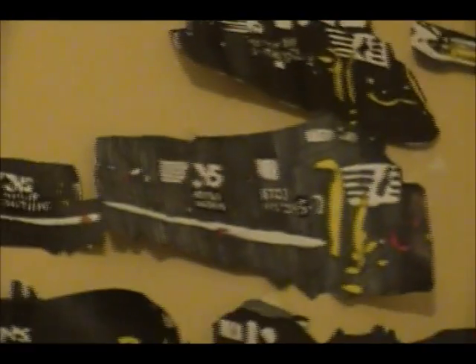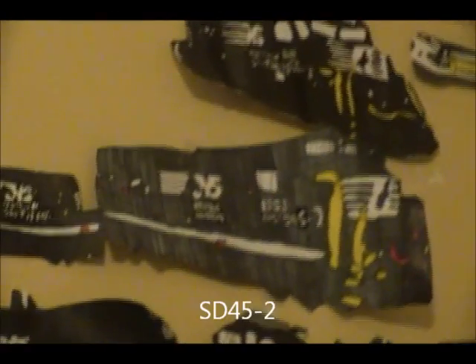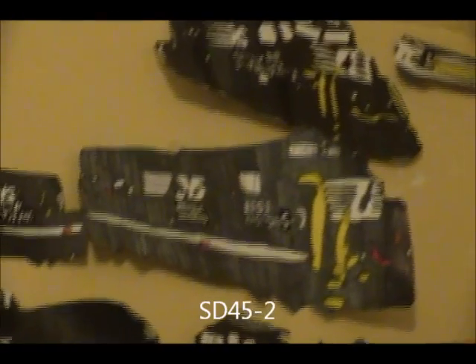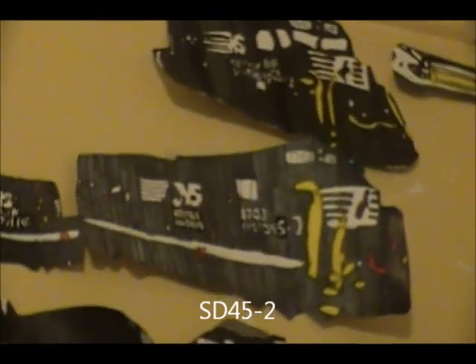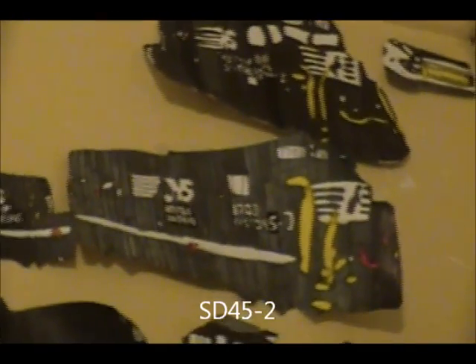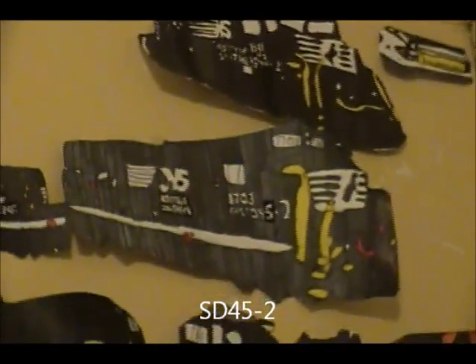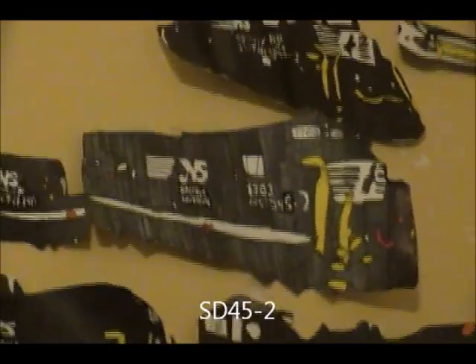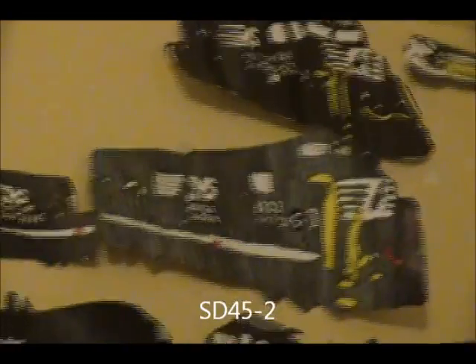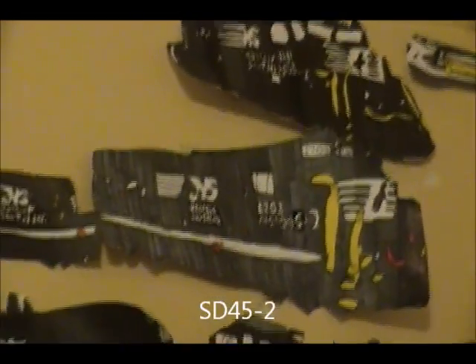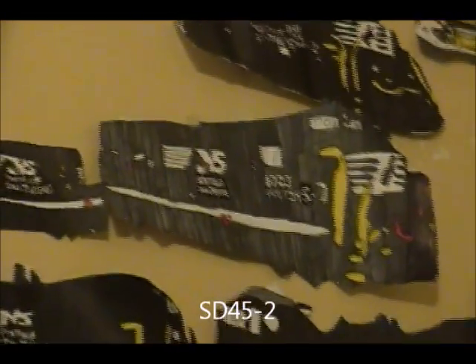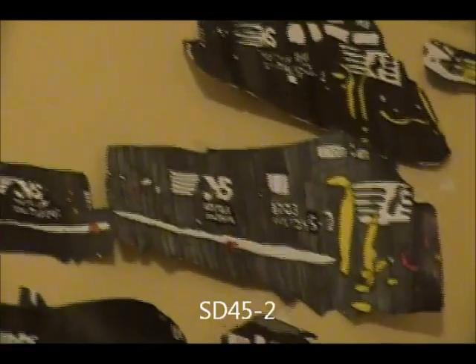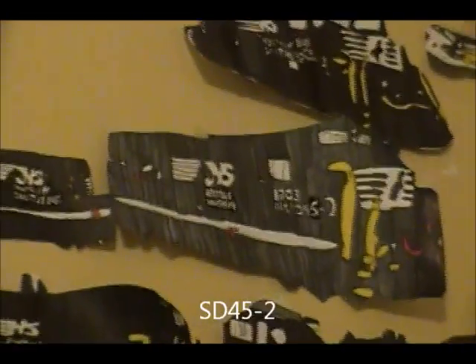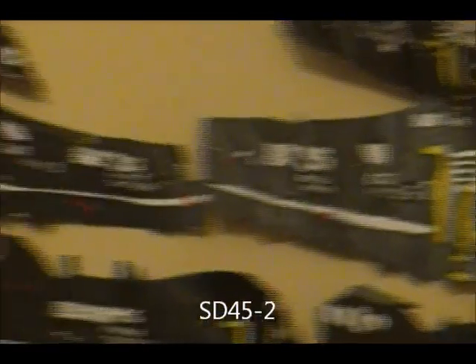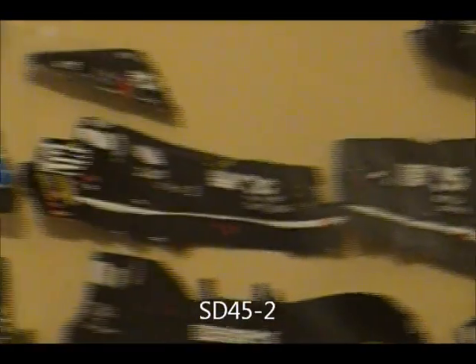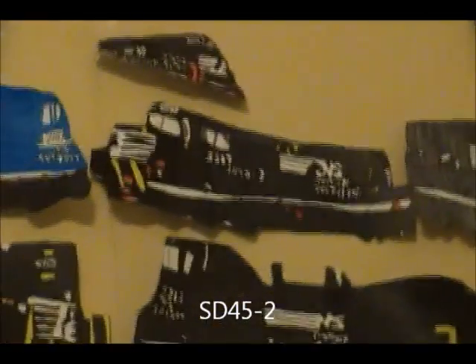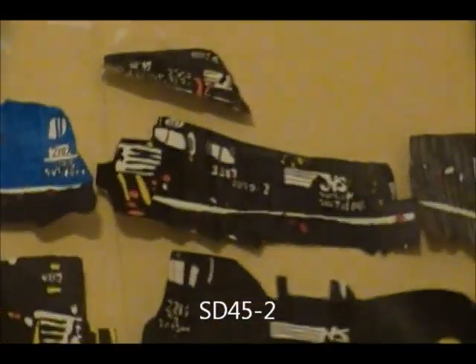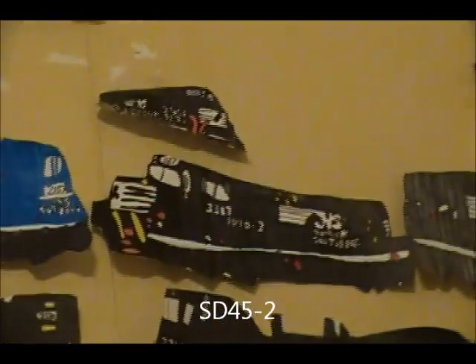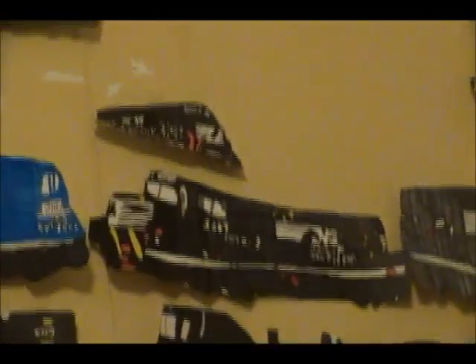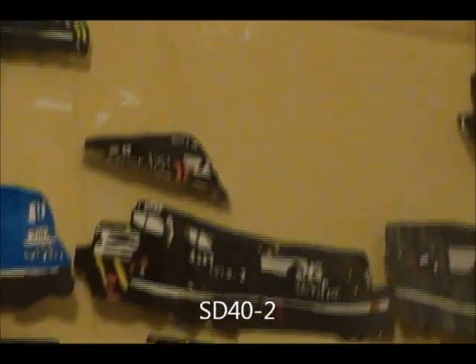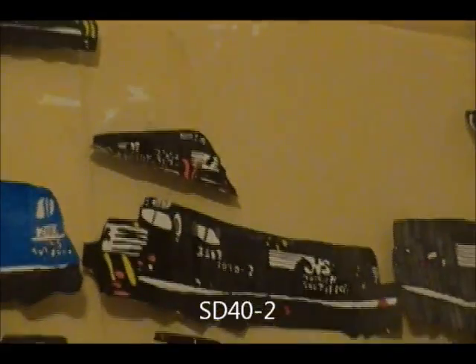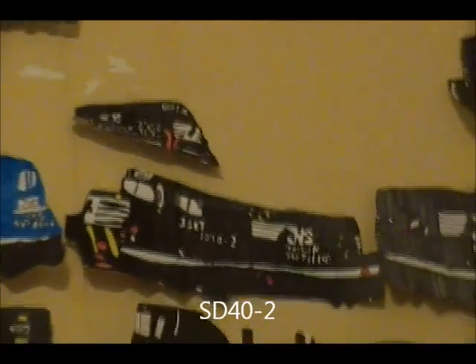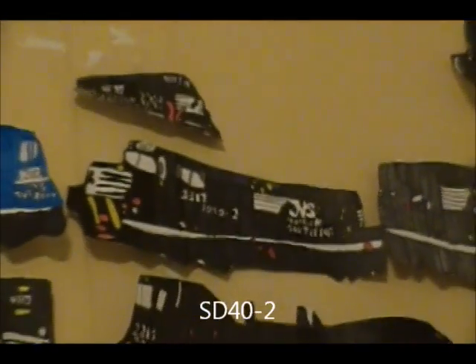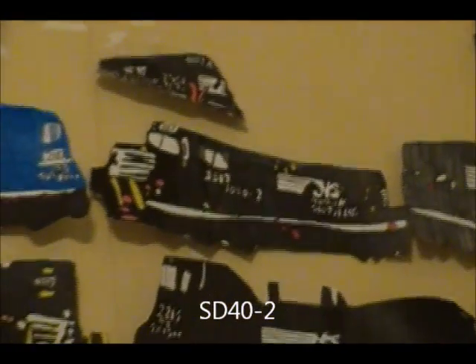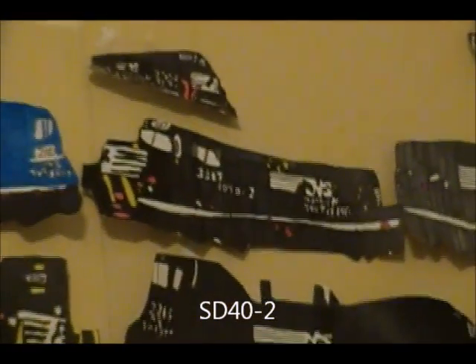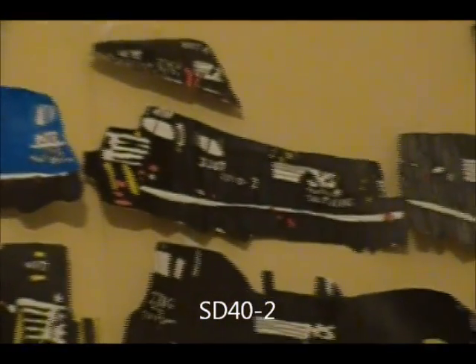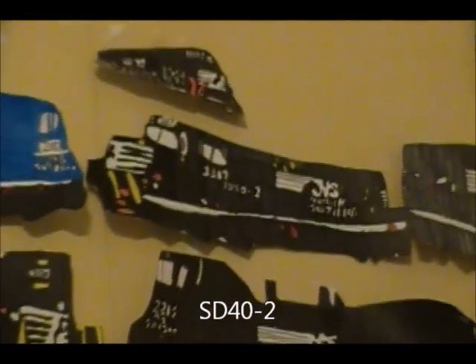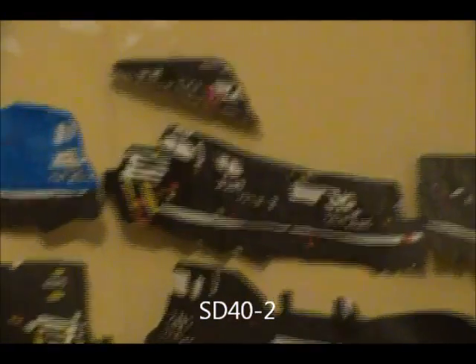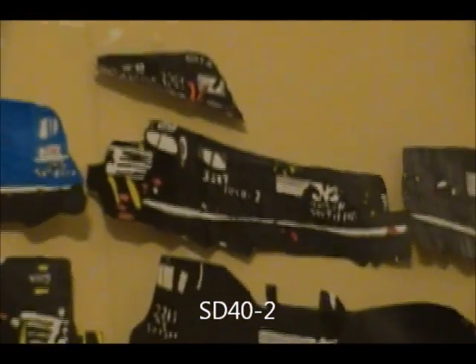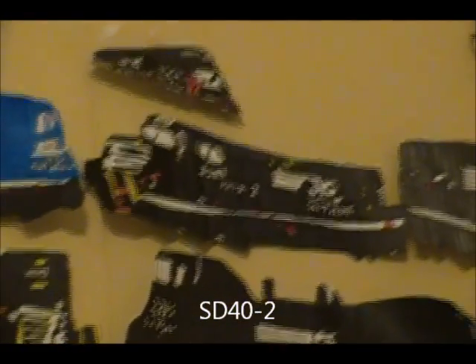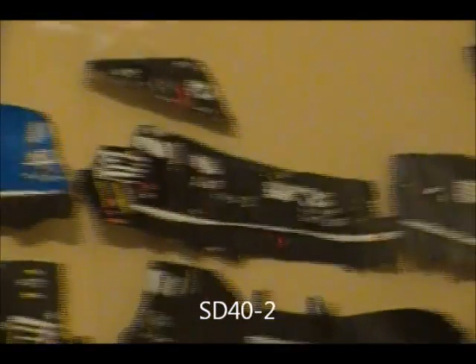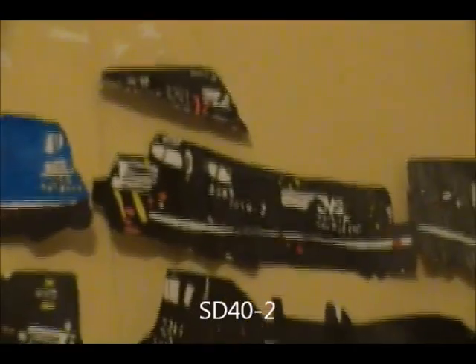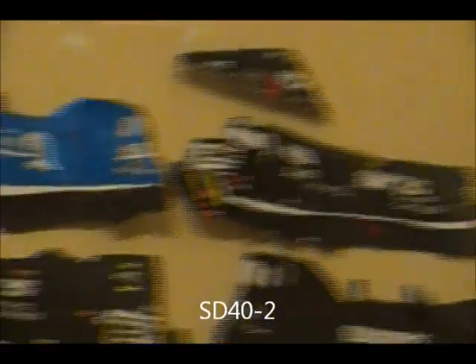ST-45-2, 17-03, the color's fading a lot. ST-40-2, after all cab, 33-17 — this one was really good, especially the detail.